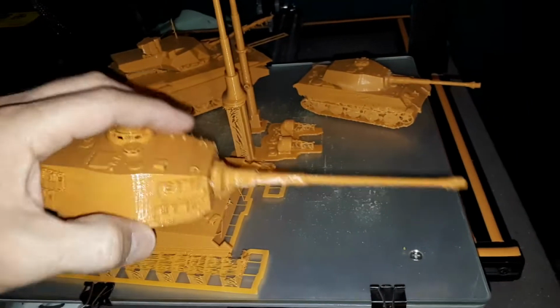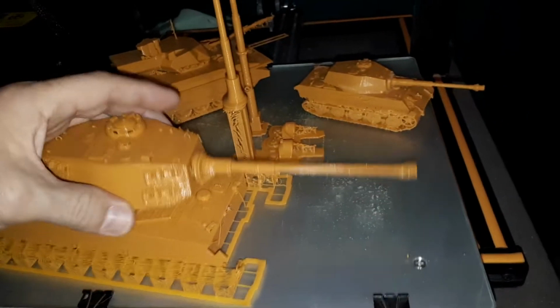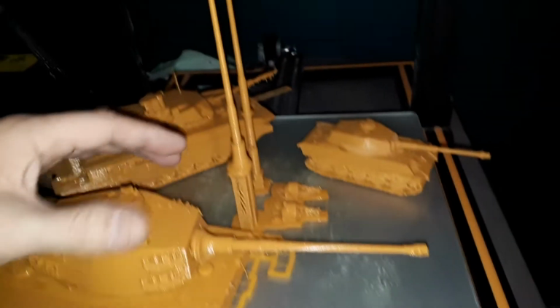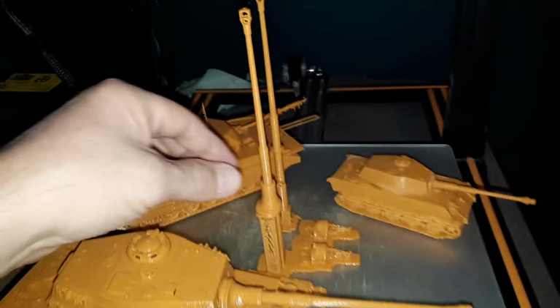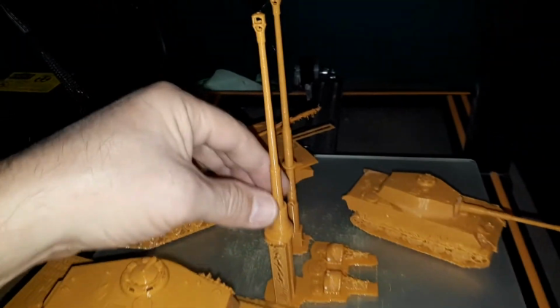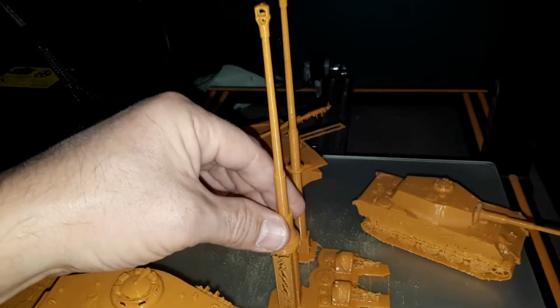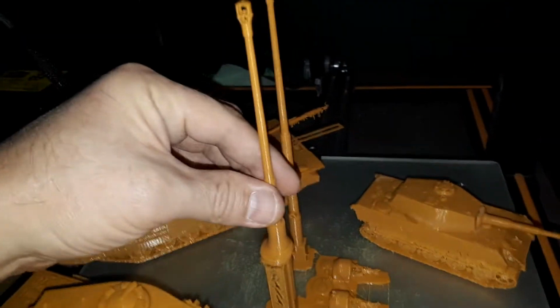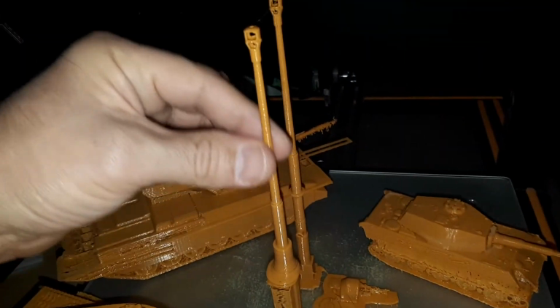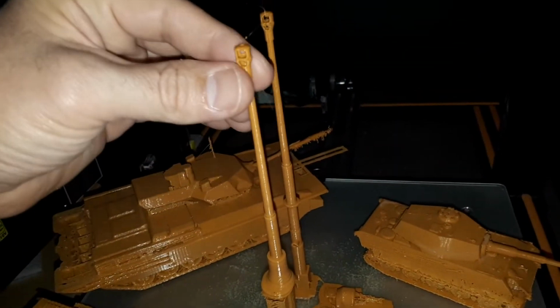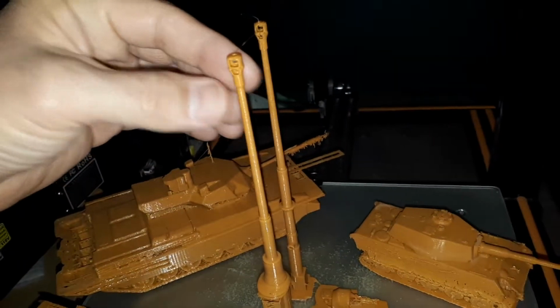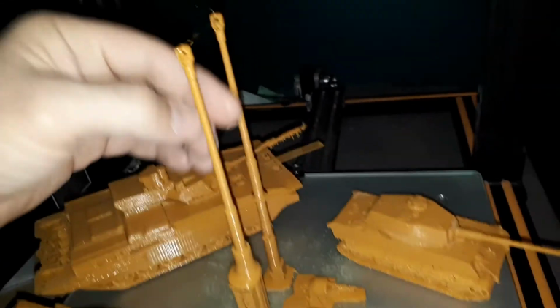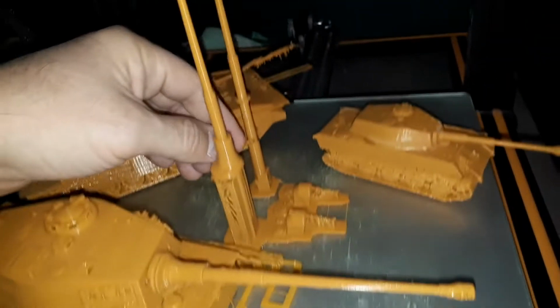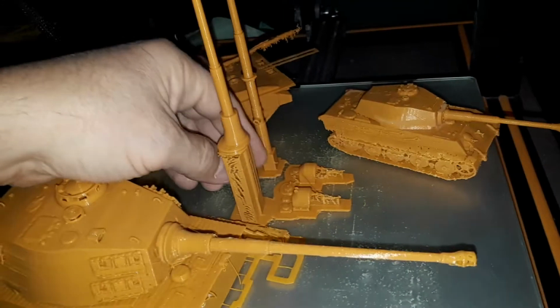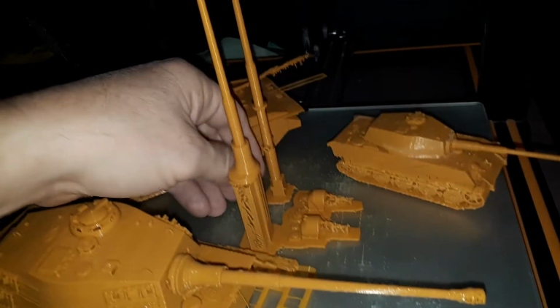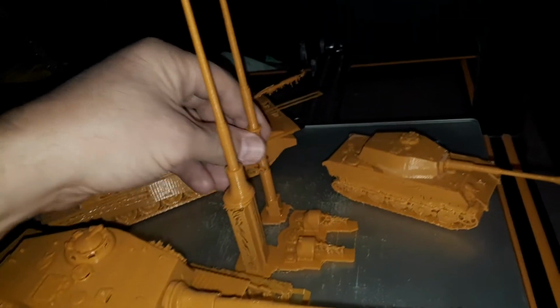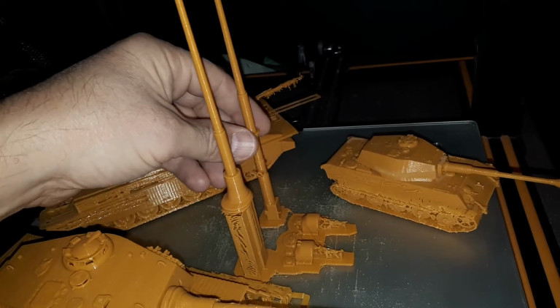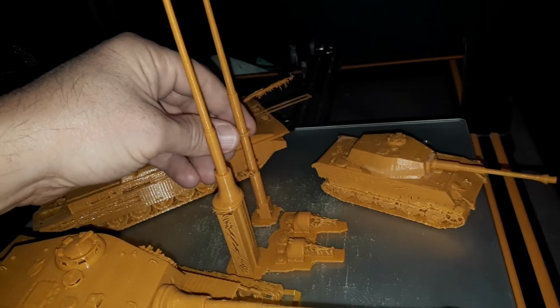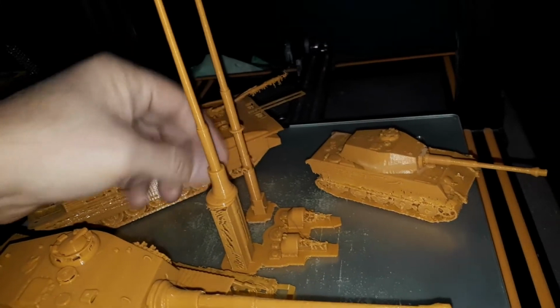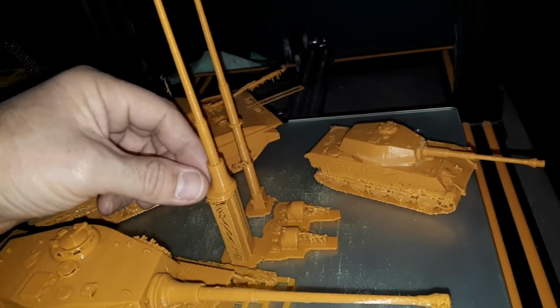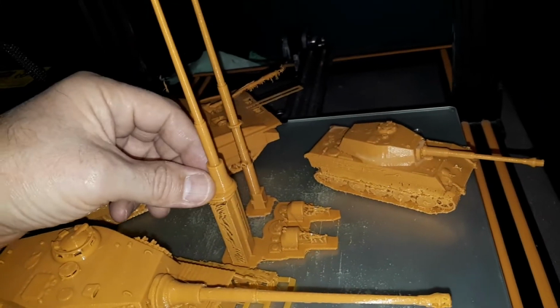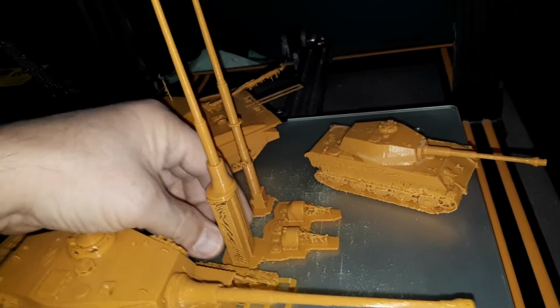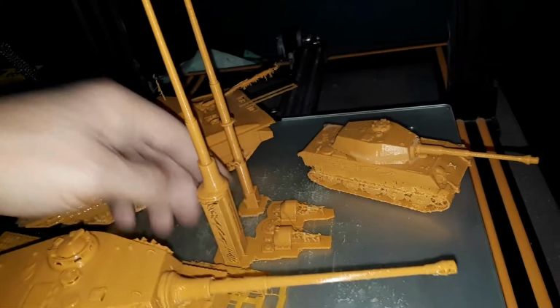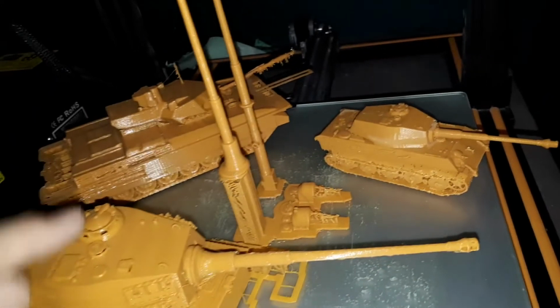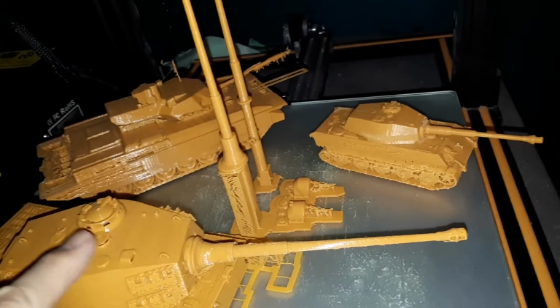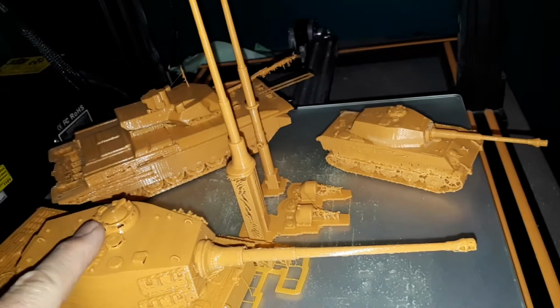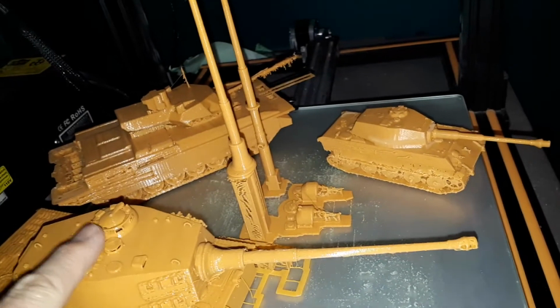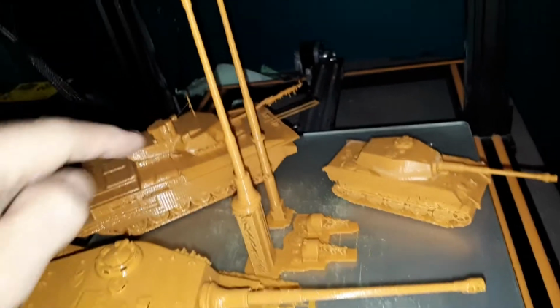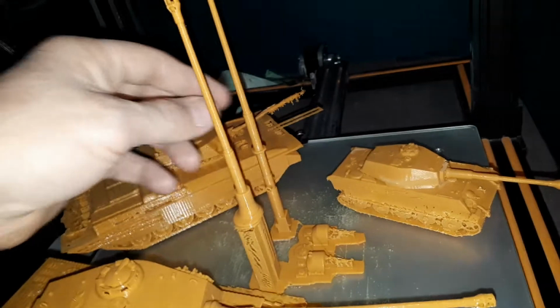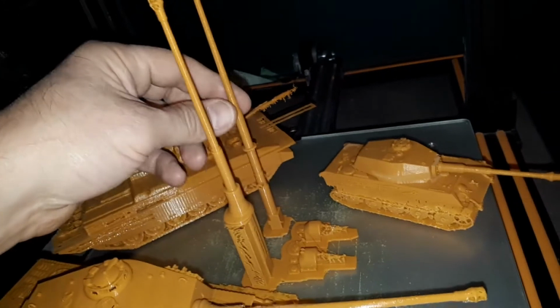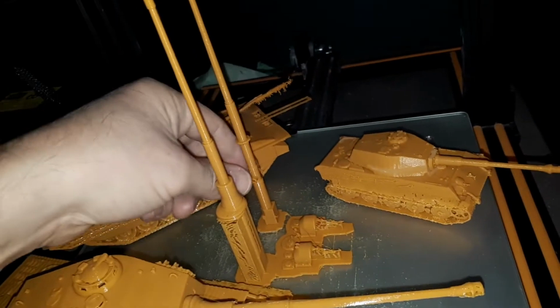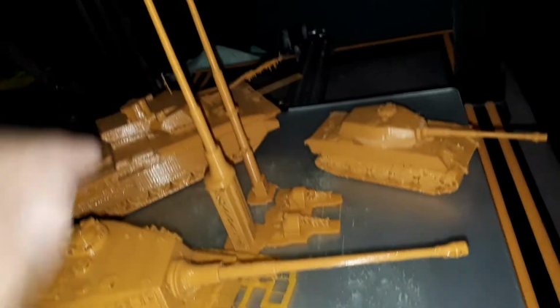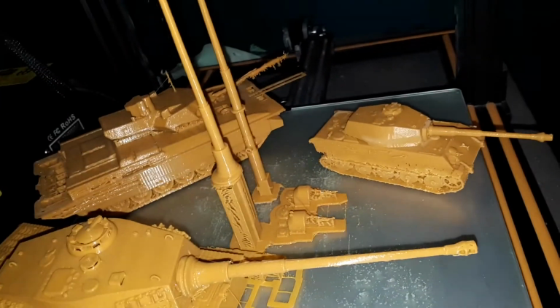So what I do is I print new ones. I printed these — this is the one that goes all the way in, it goes about this far inside, and this one is just to here.